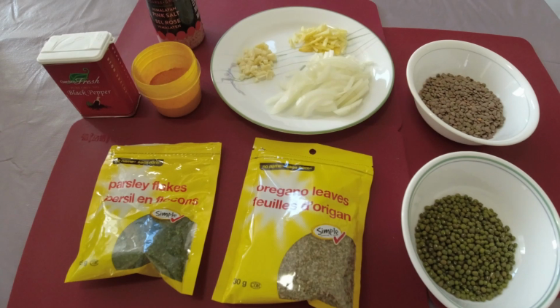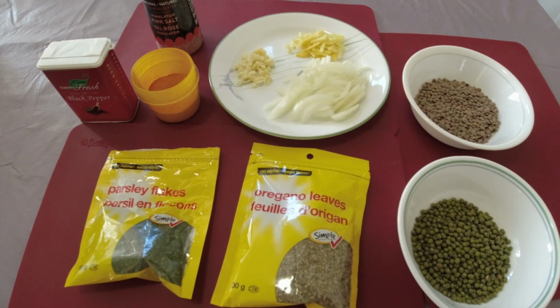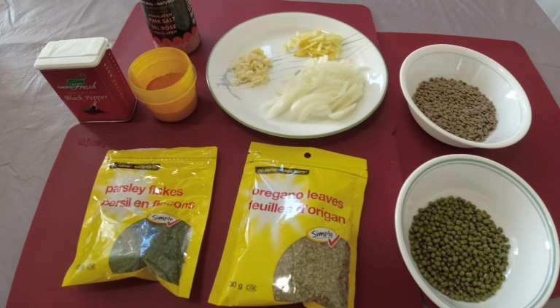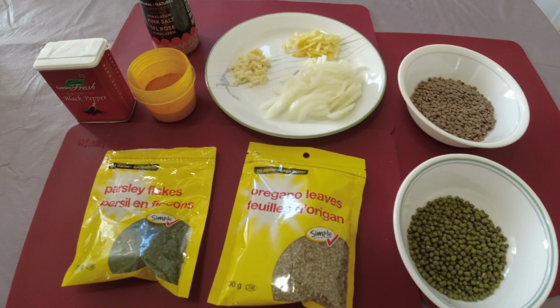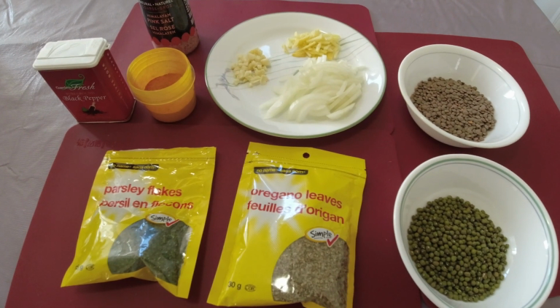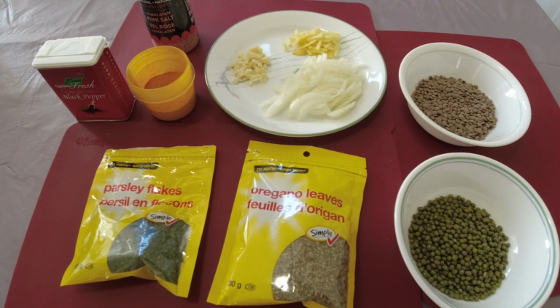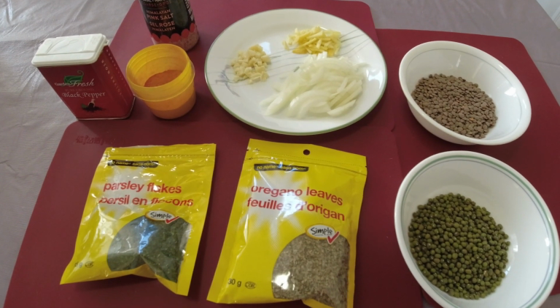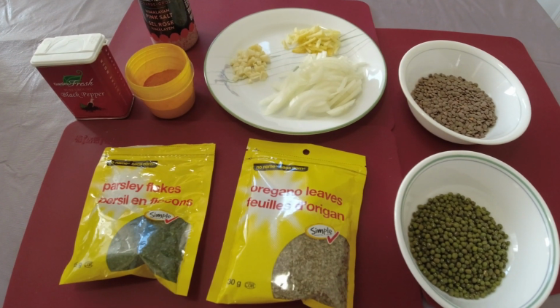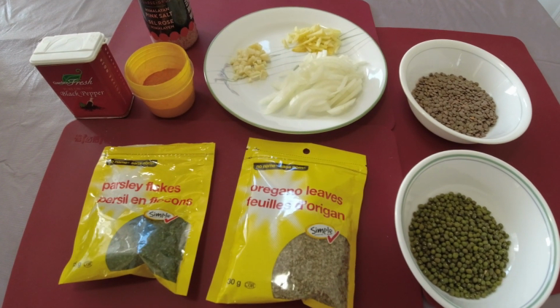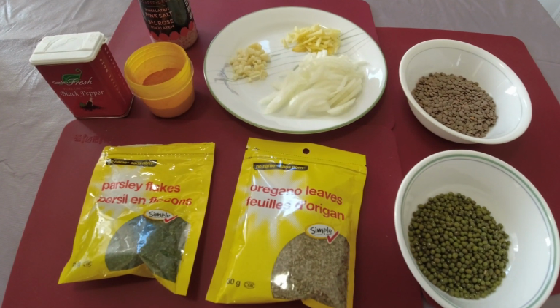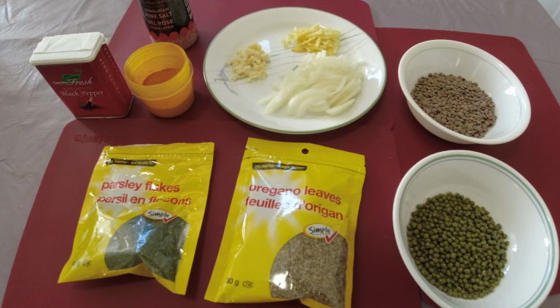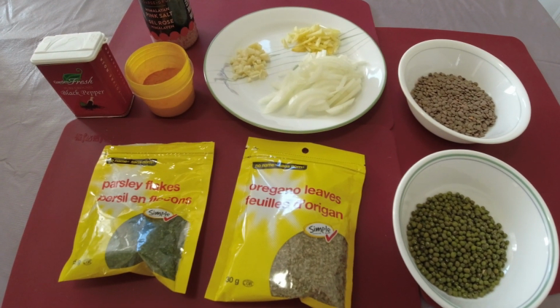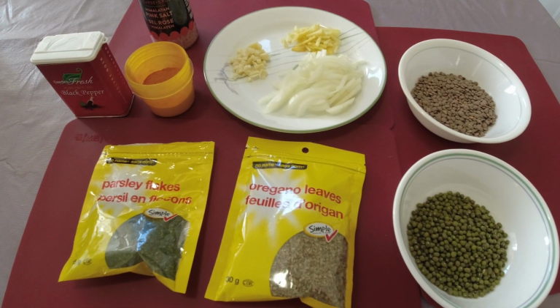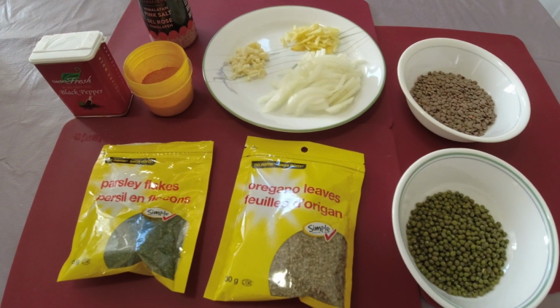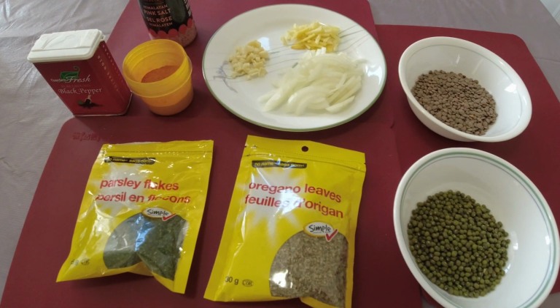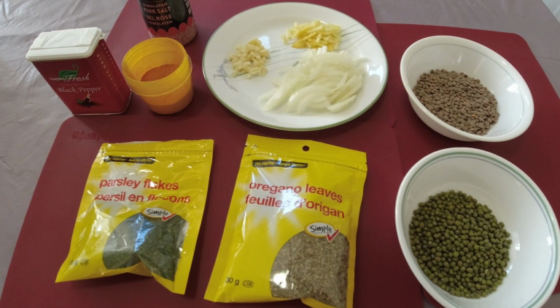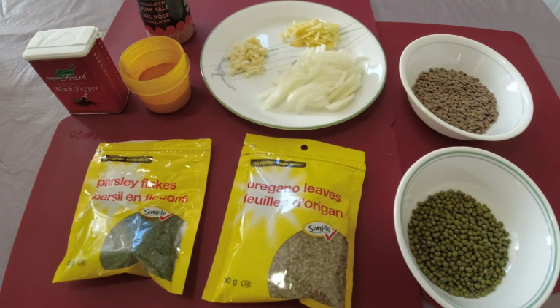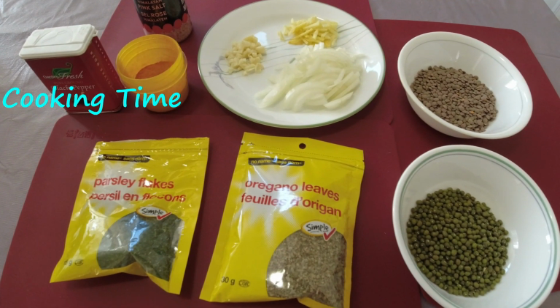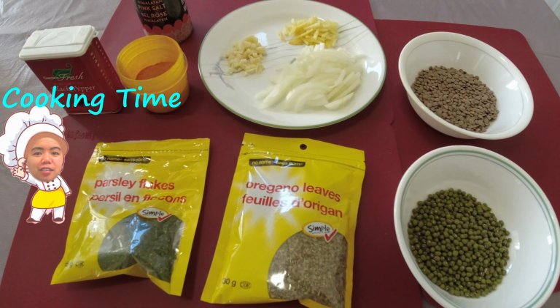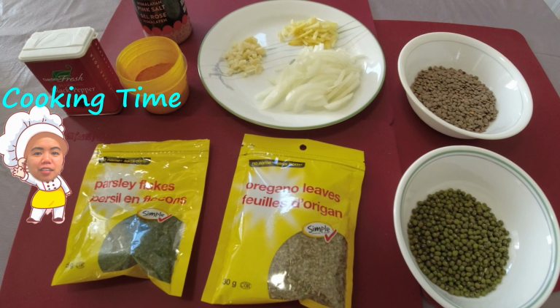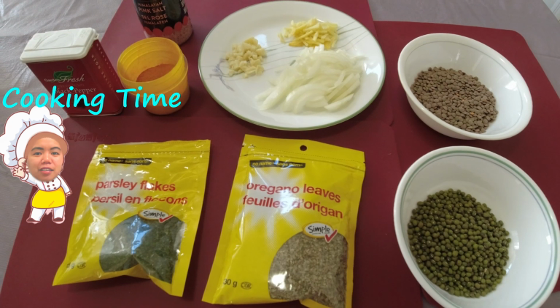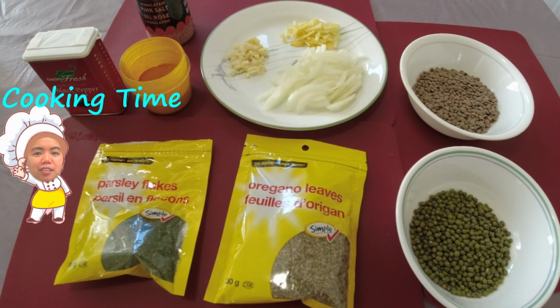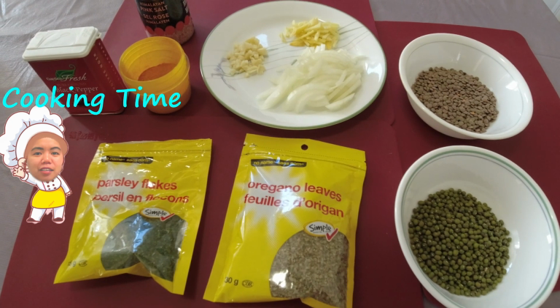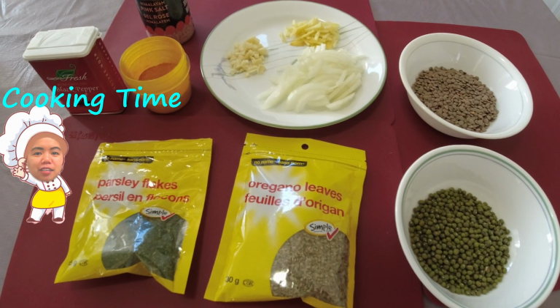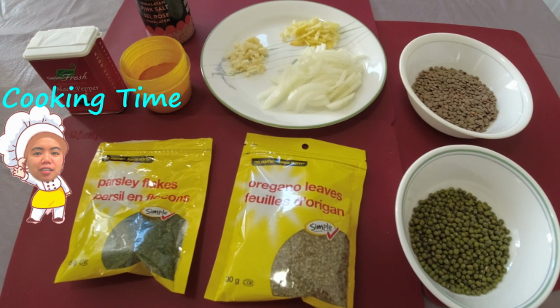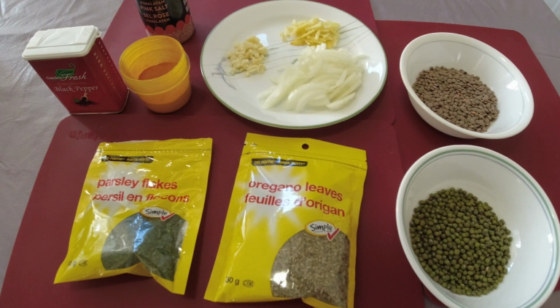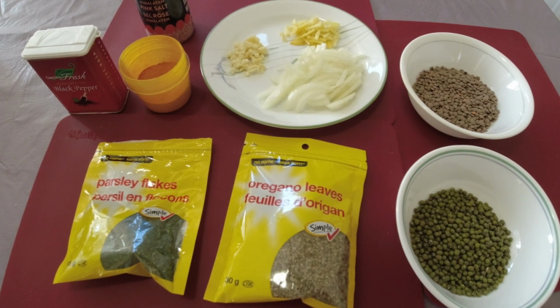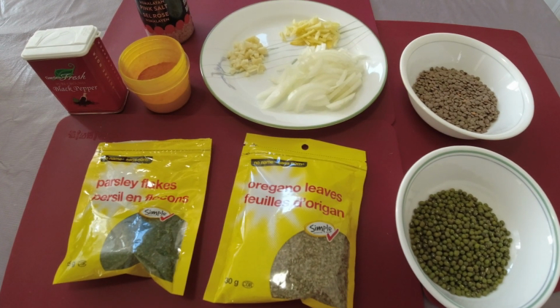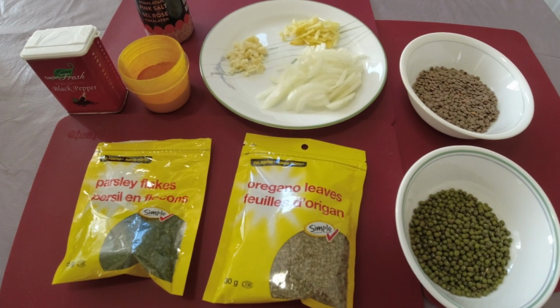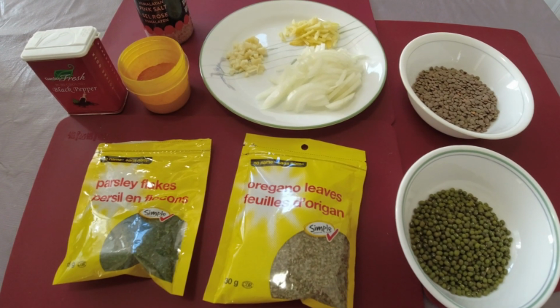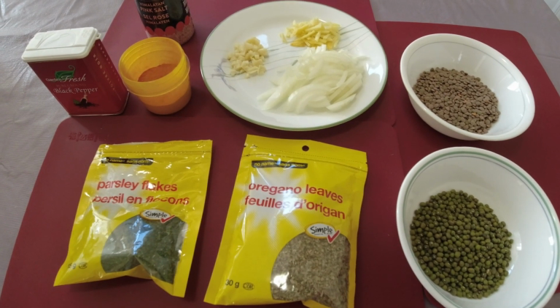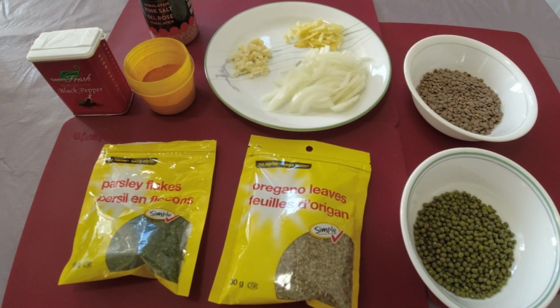Hello everybody, welcome back to my channel! Today I will be showing you how I make my plant-based soup.